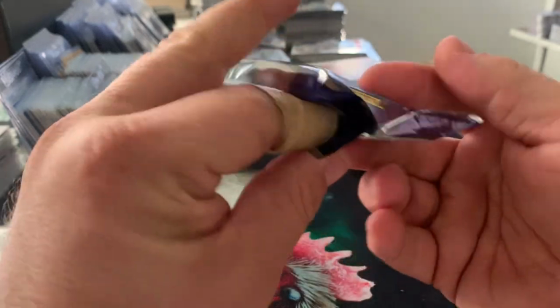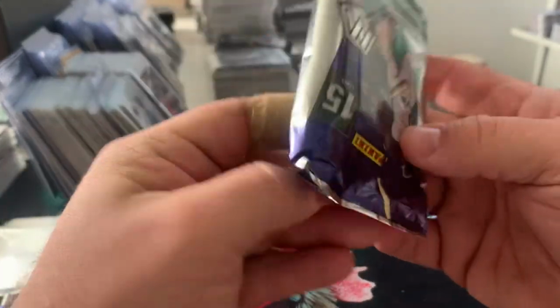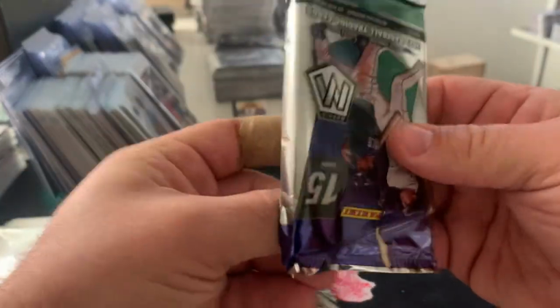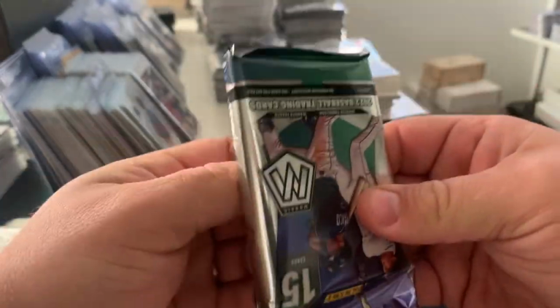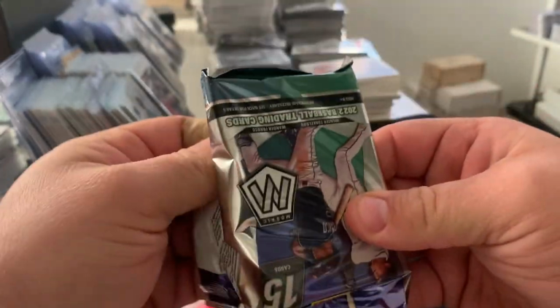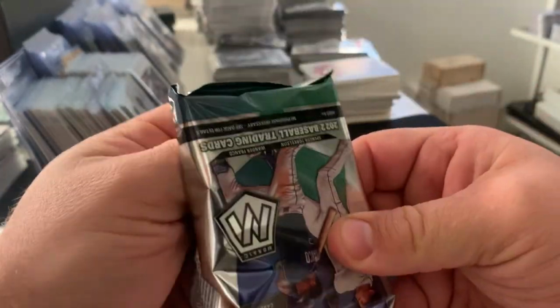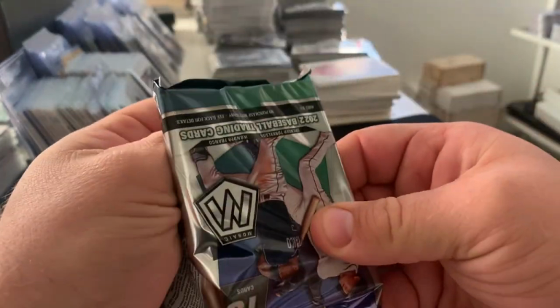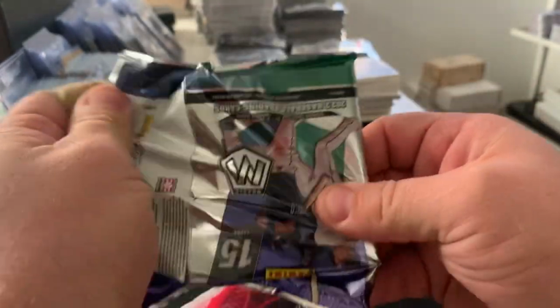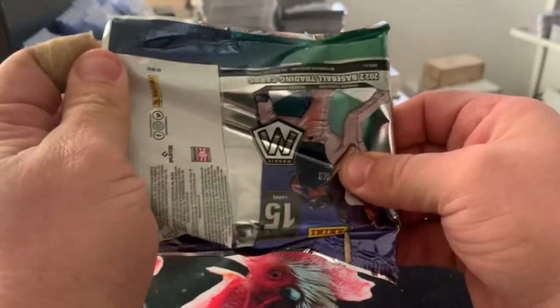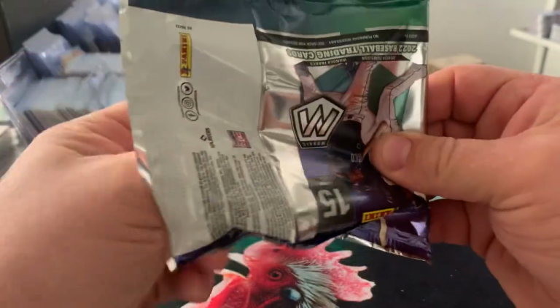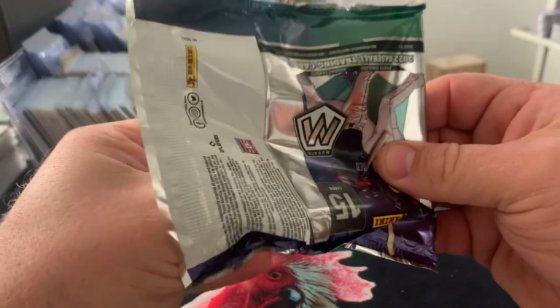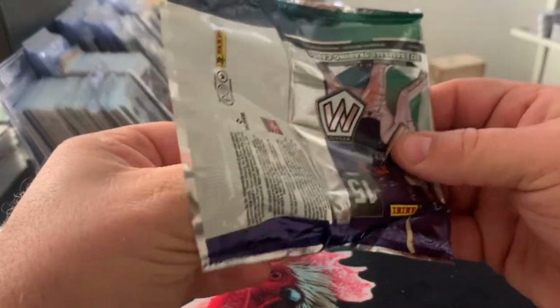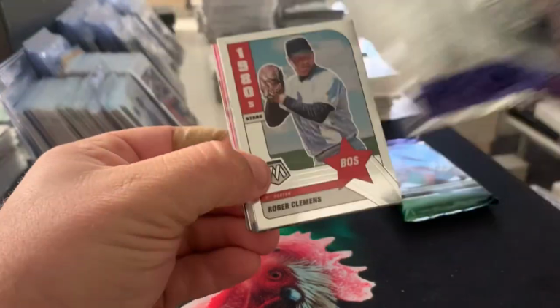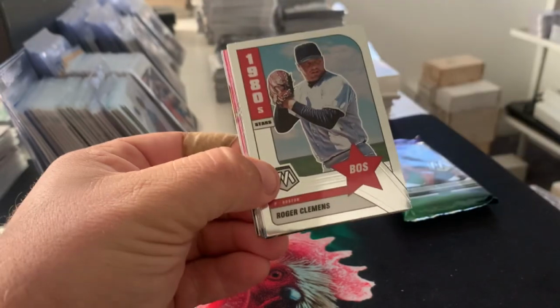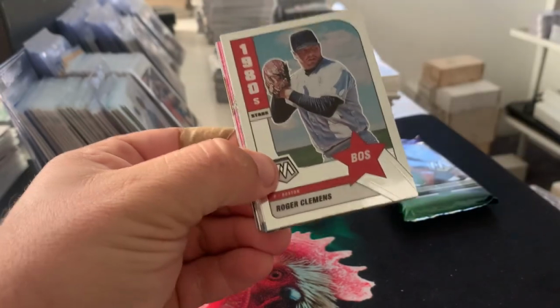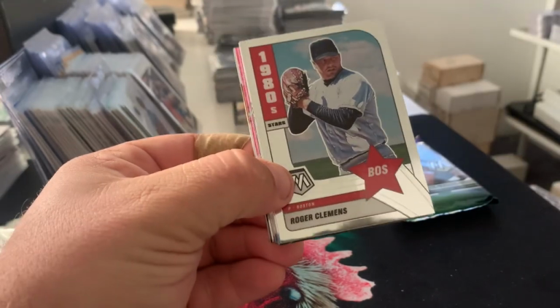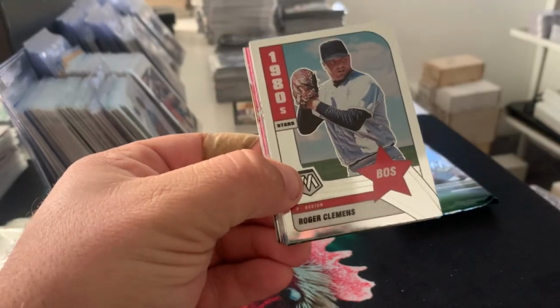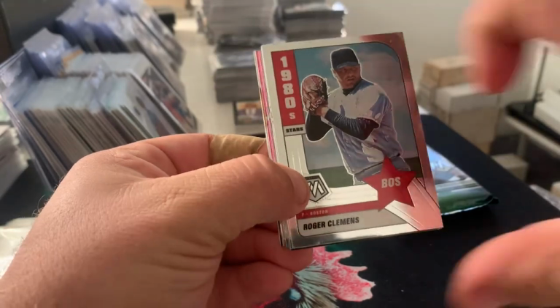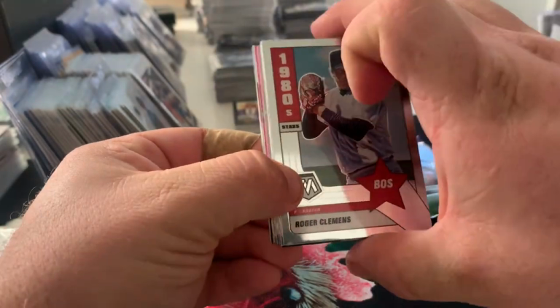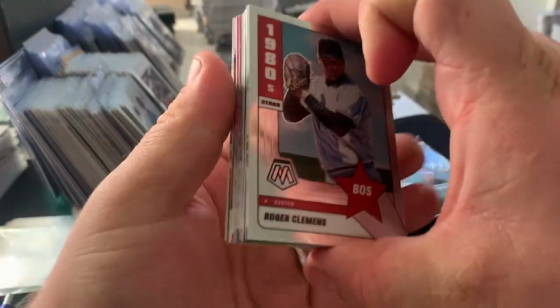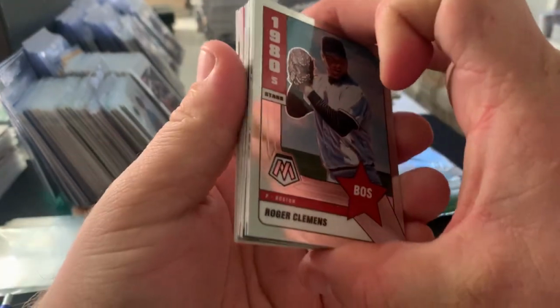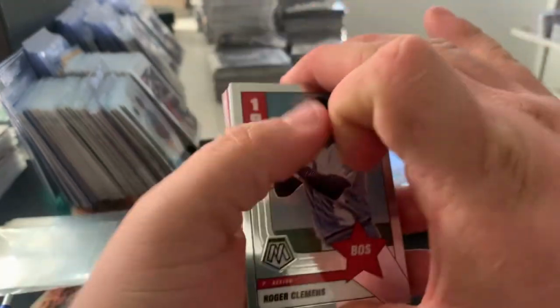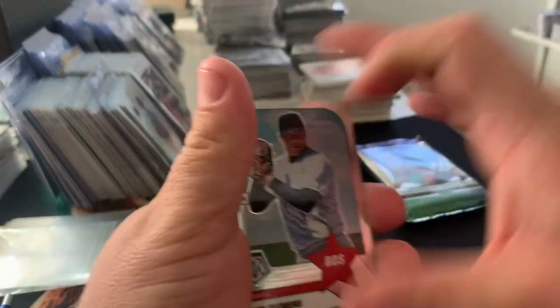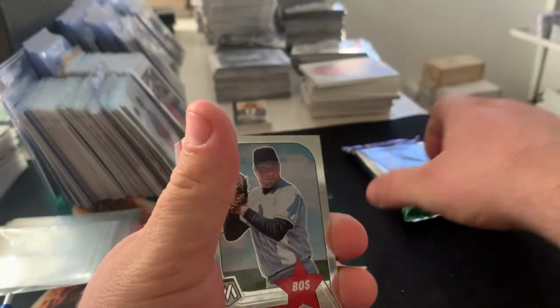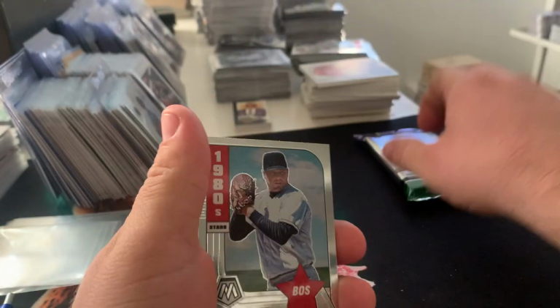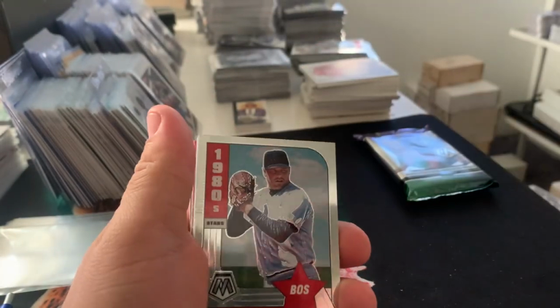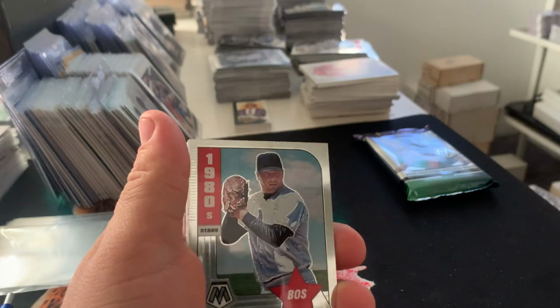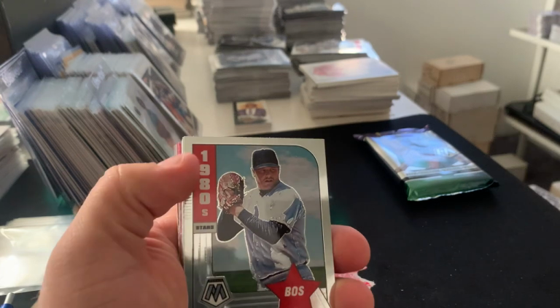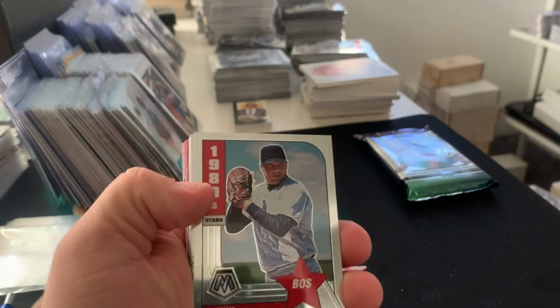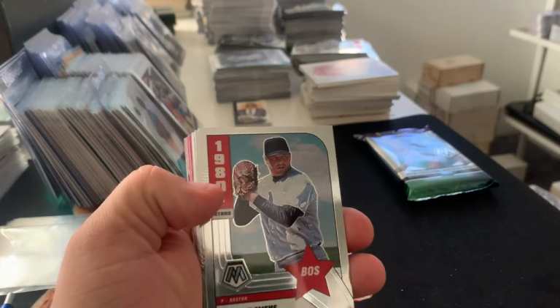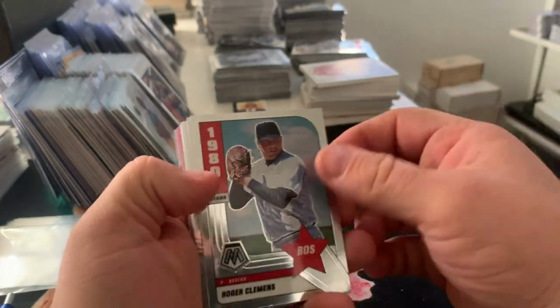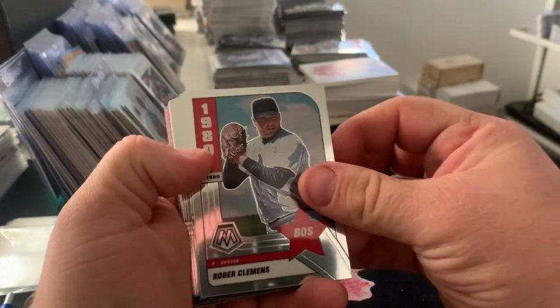Anyway, let's see what we get here. We've got two packs, 15 cards a pack. These were I think $15.98 at my Walmart, so about a dollar a card. Let's see what we get.